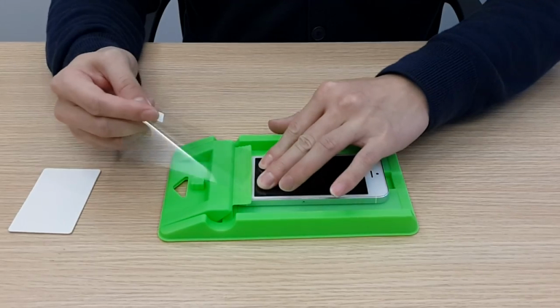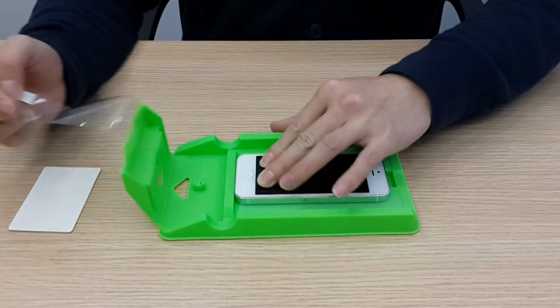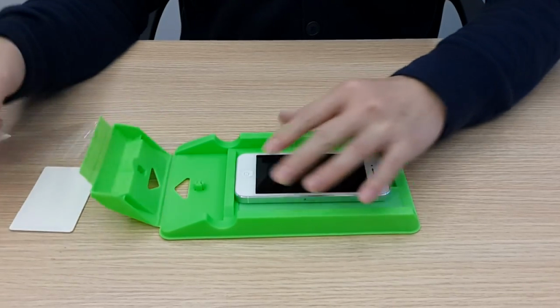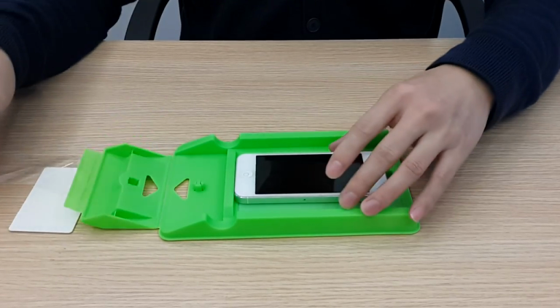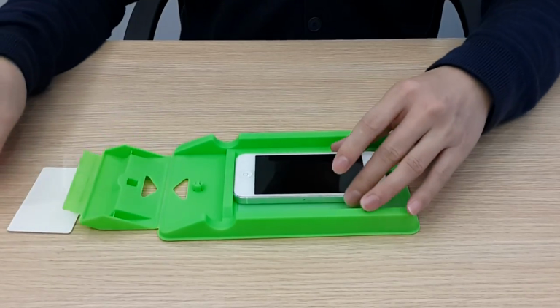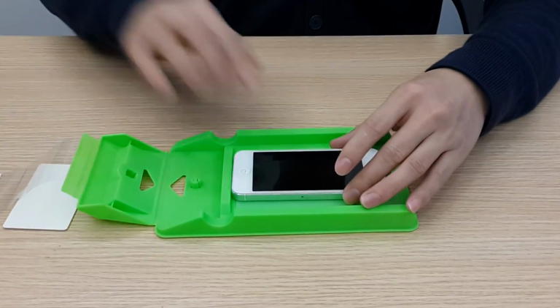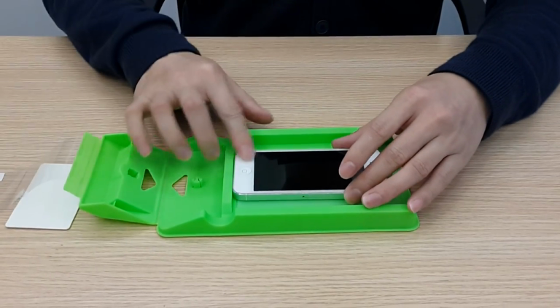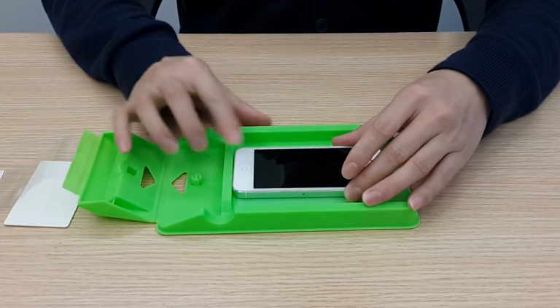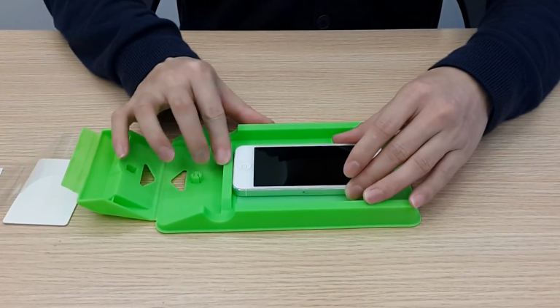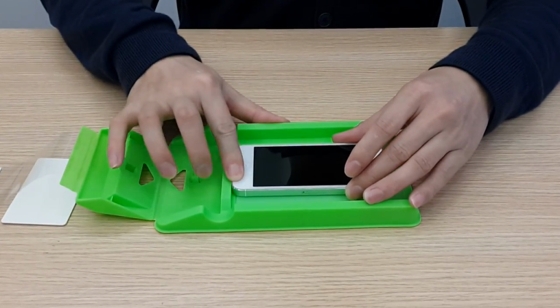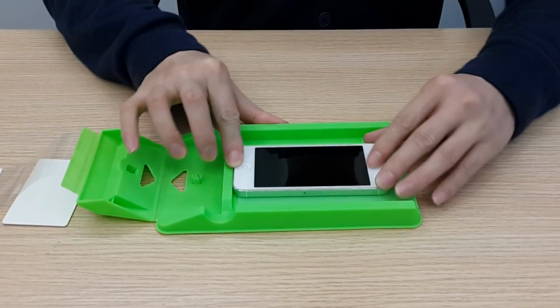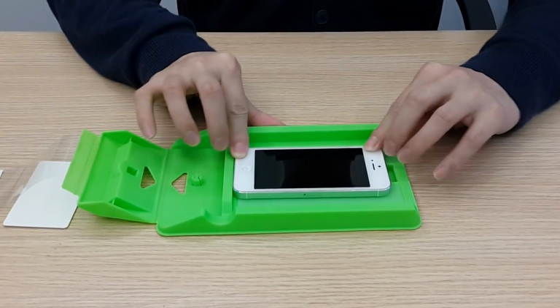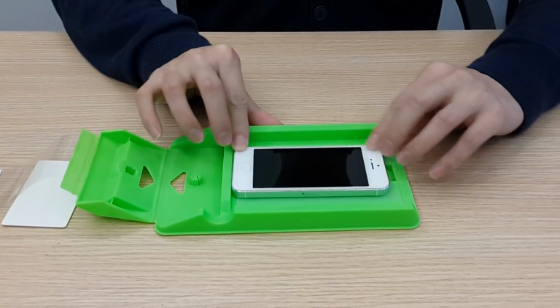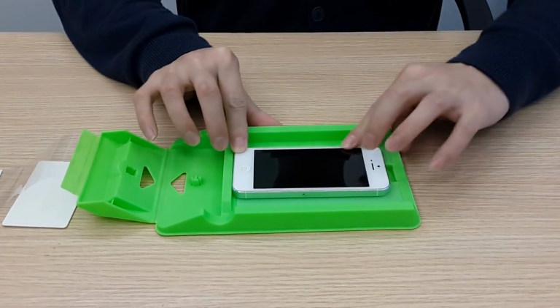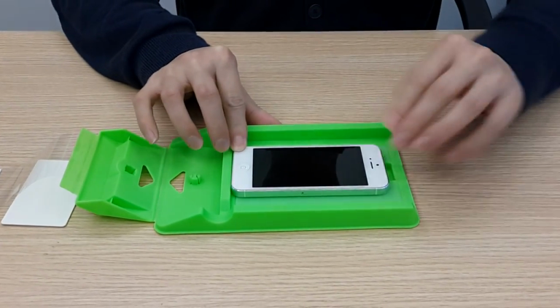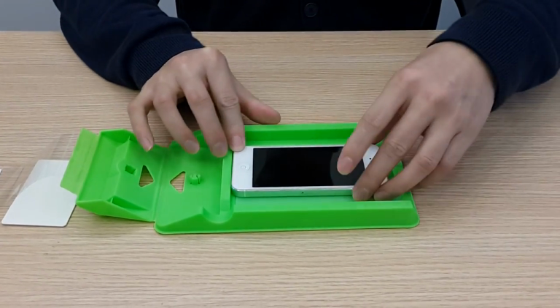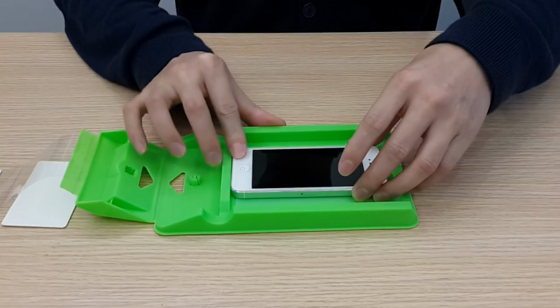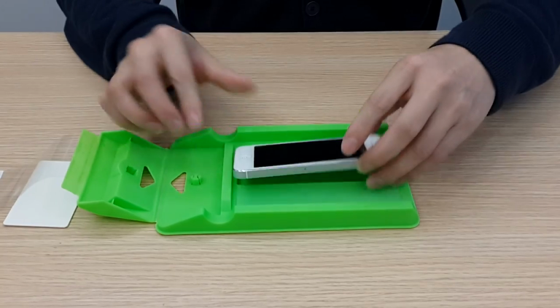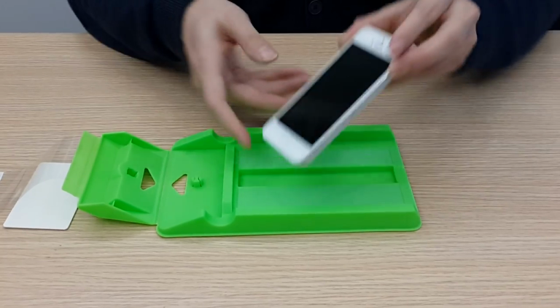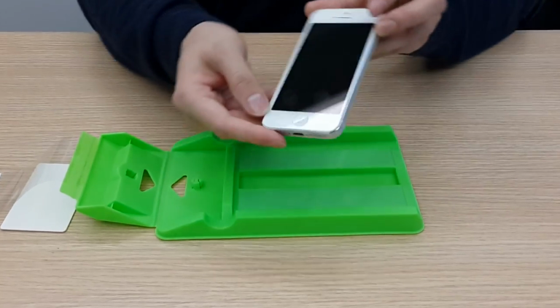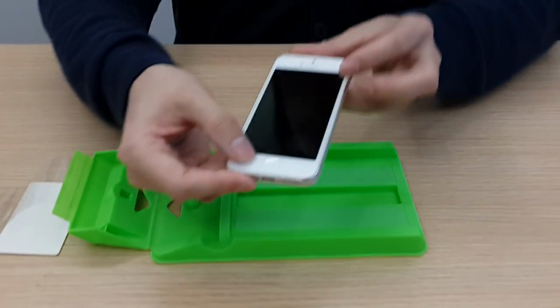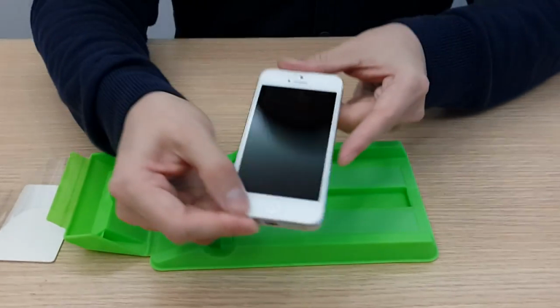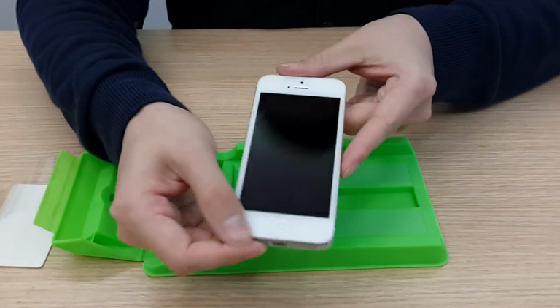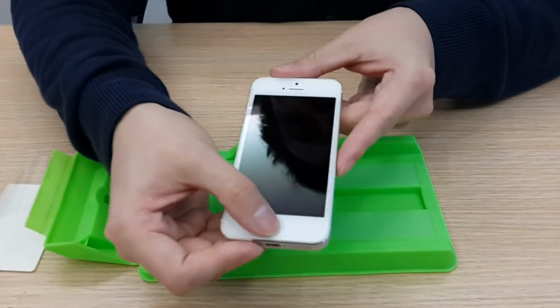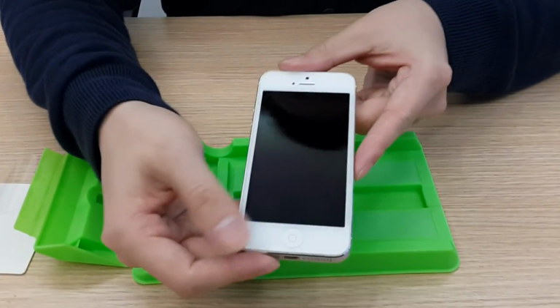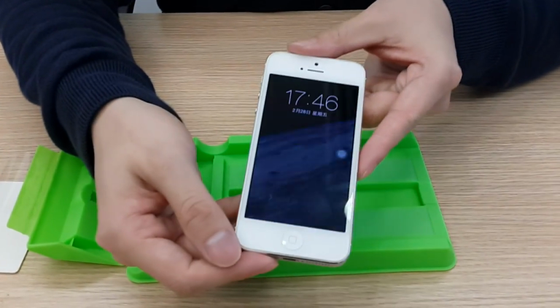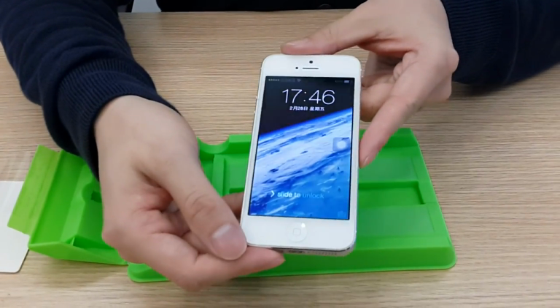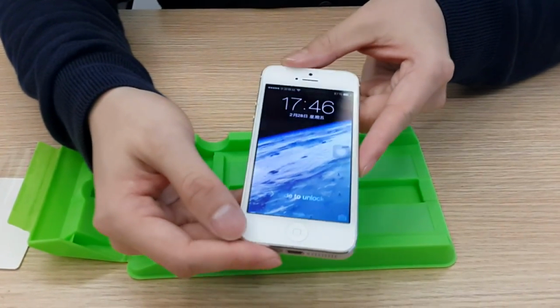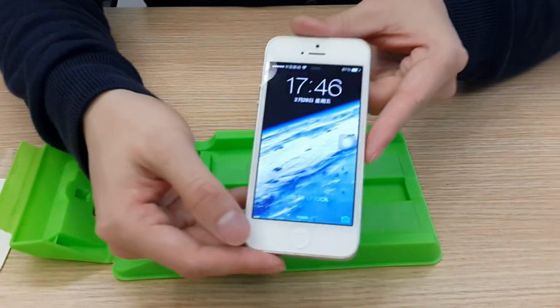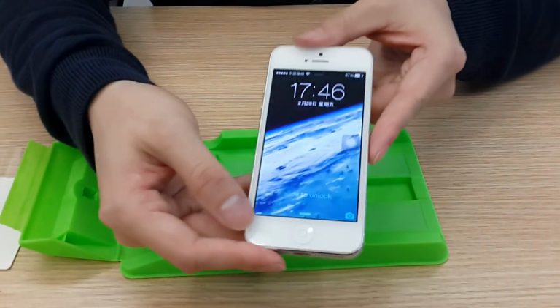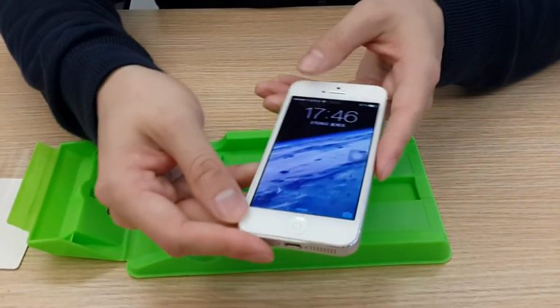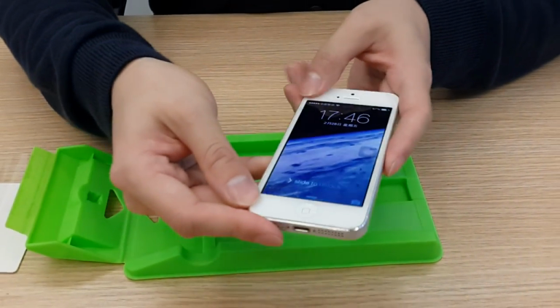Just a little bit press here. Yeah, a little bit press. It's done. You can see there's no bubble at all.